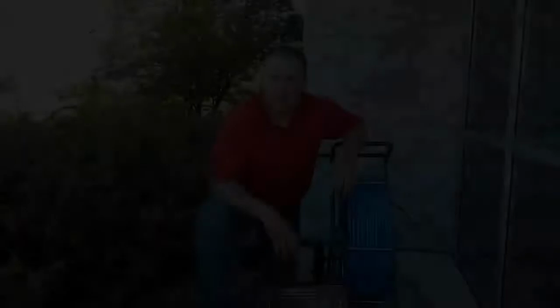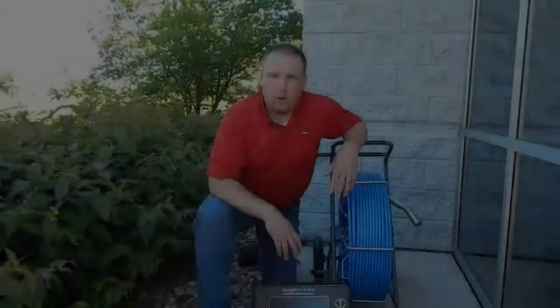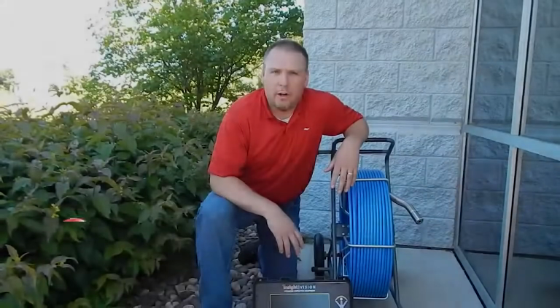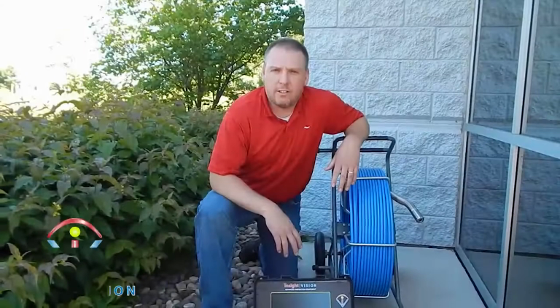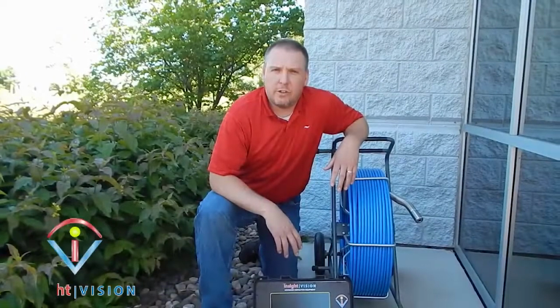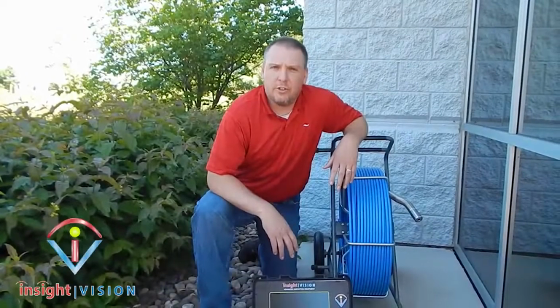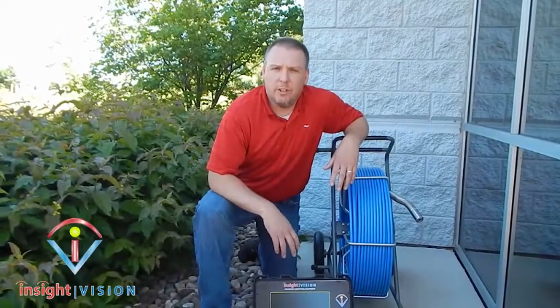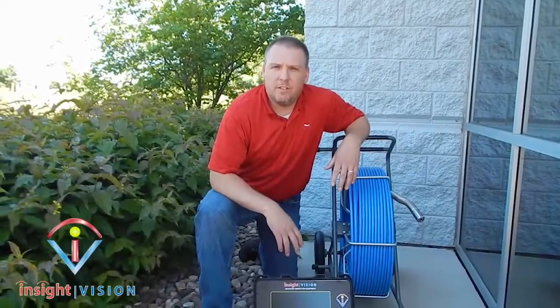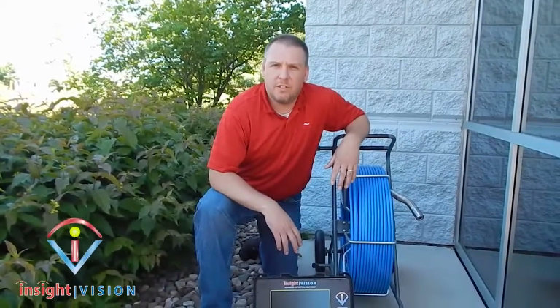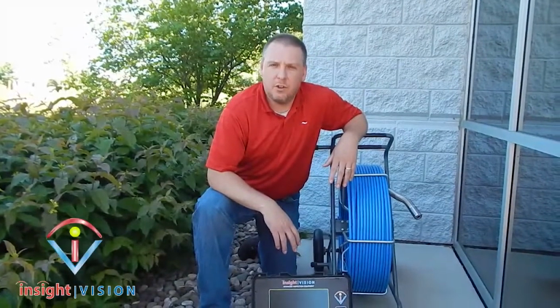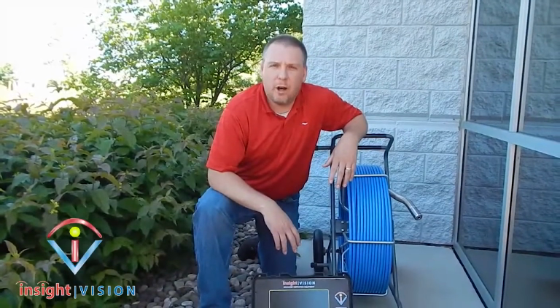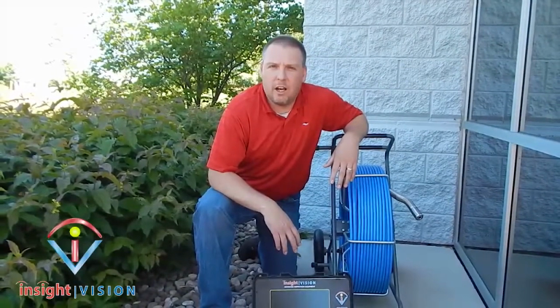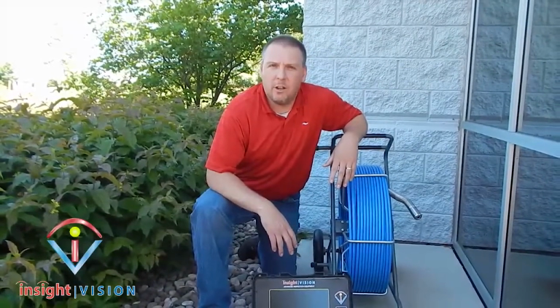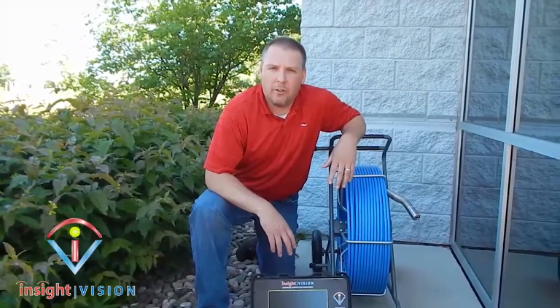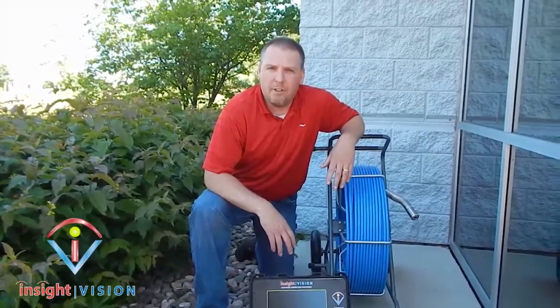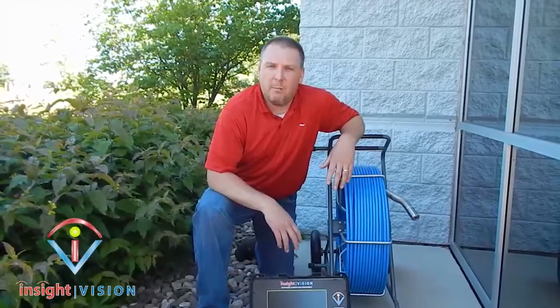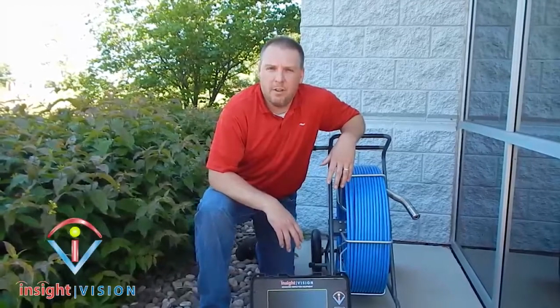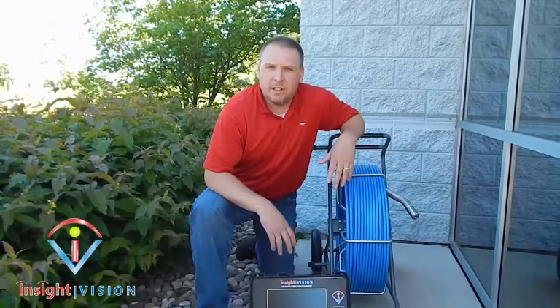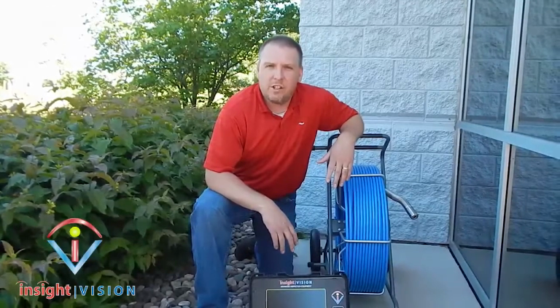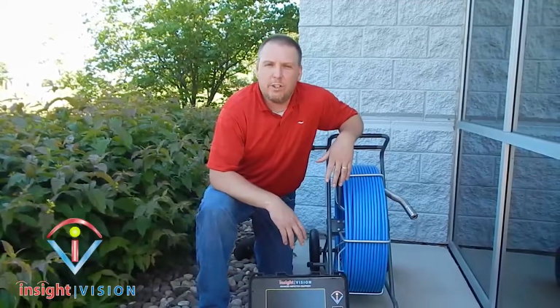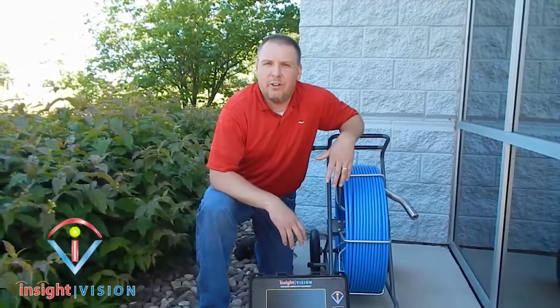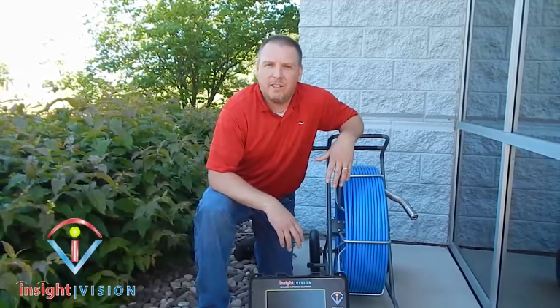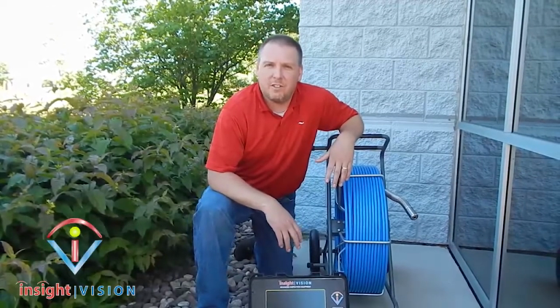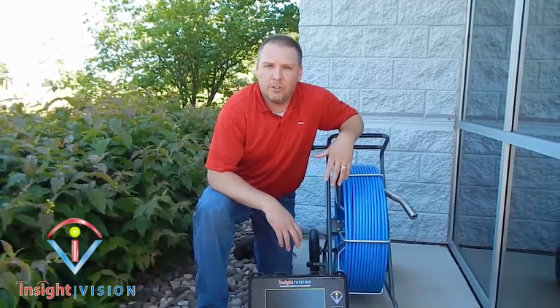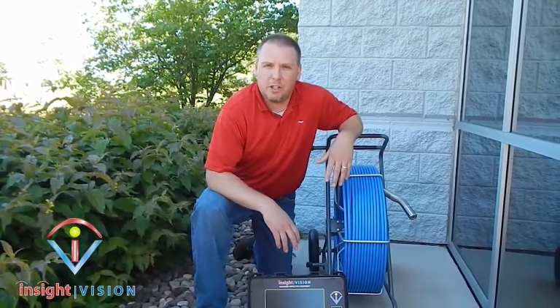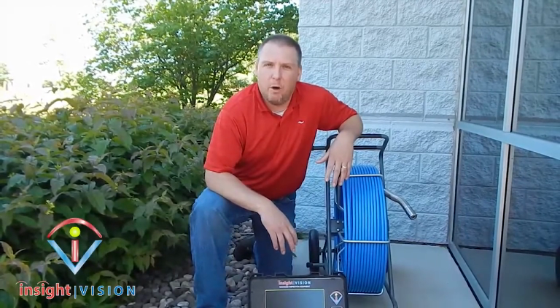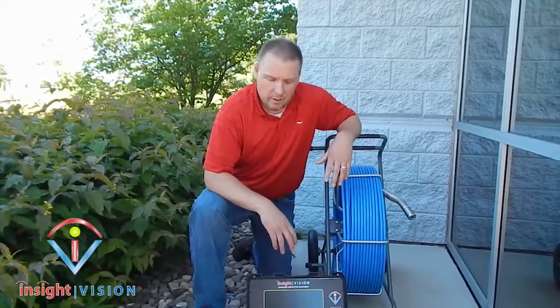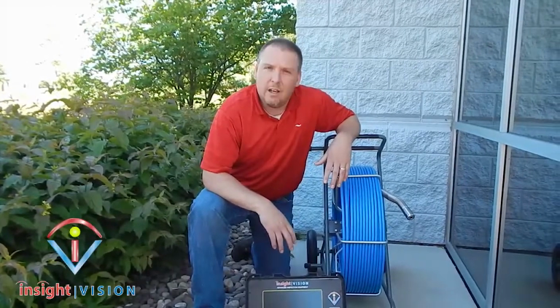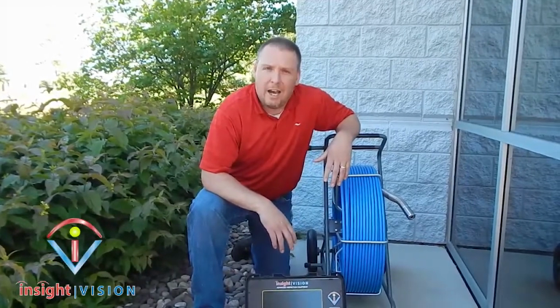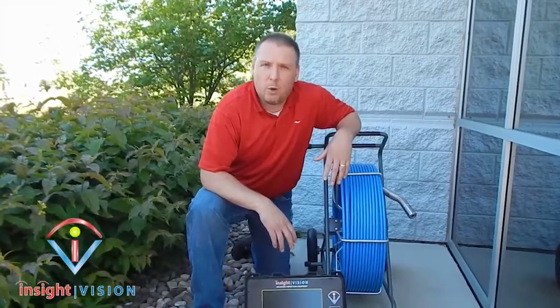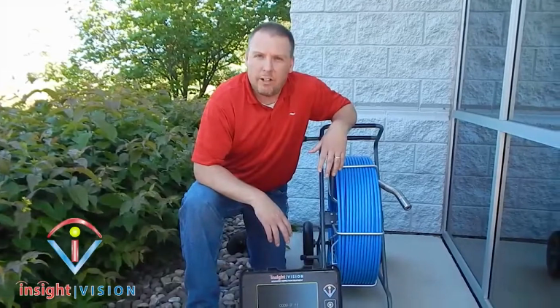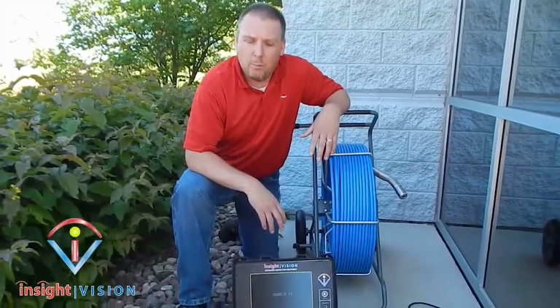Hello, I'd like to introduce to you Insight Vision's new product line called the OptiCam. Insight Vision brings you advanced sewer inspection equipment — high-end quality equipment.